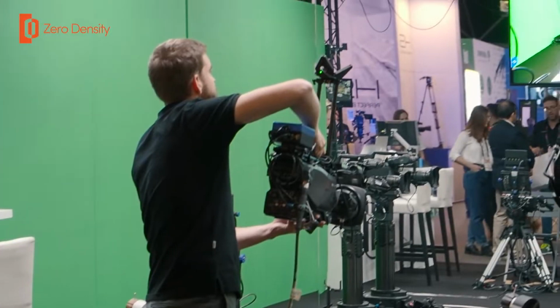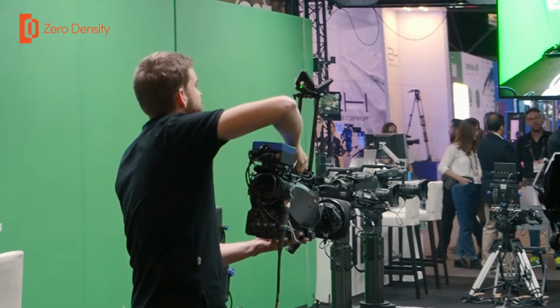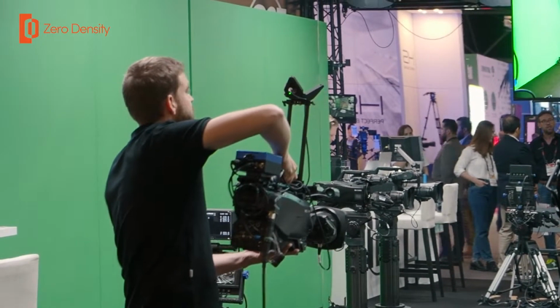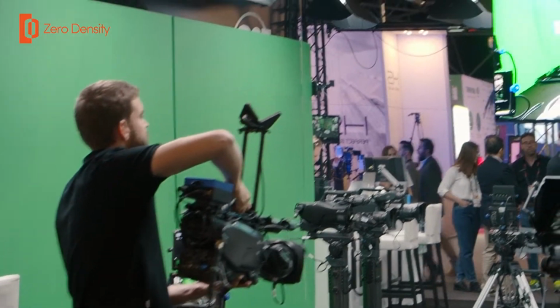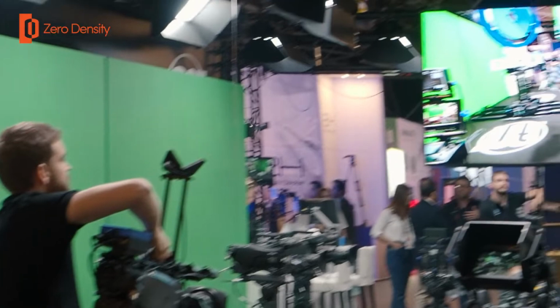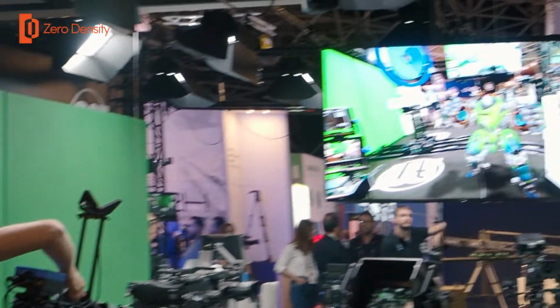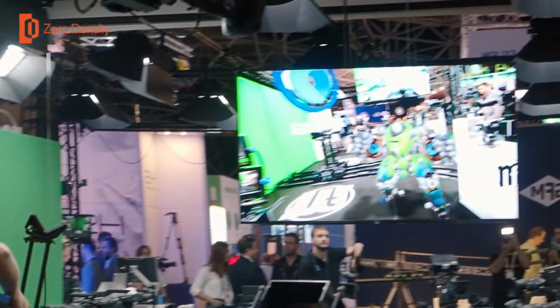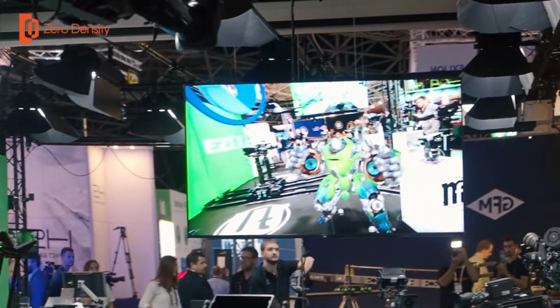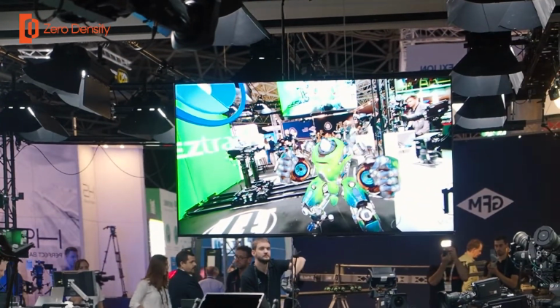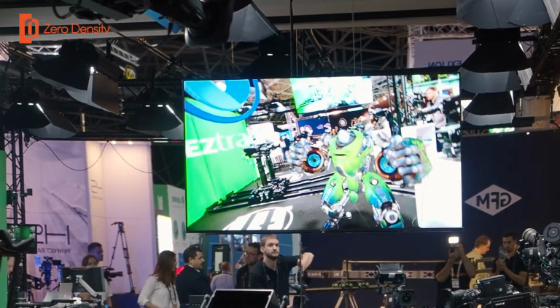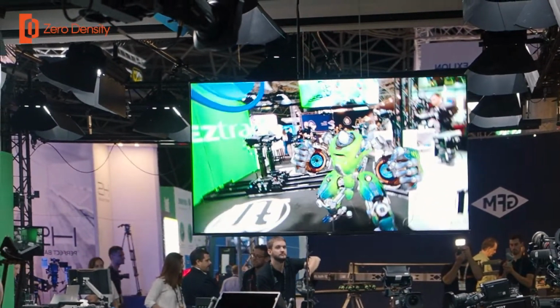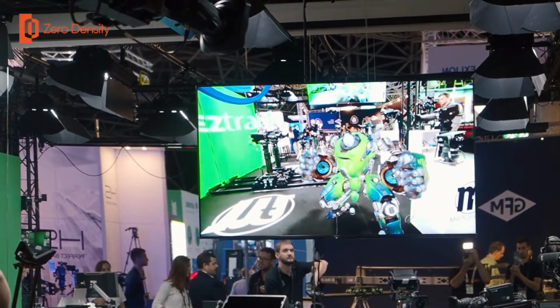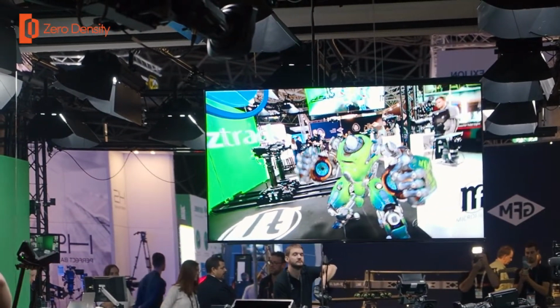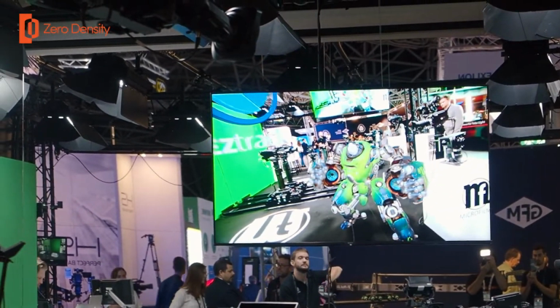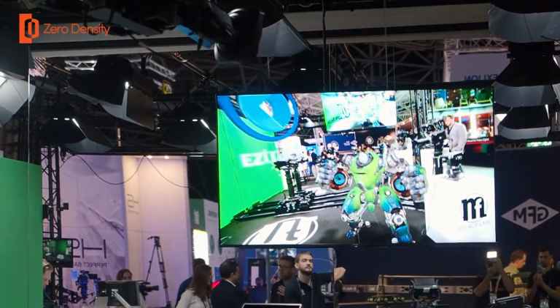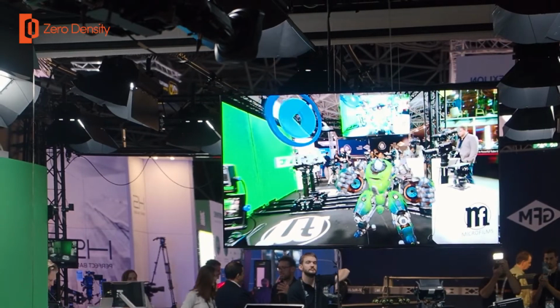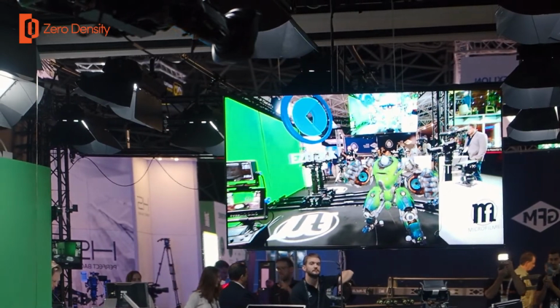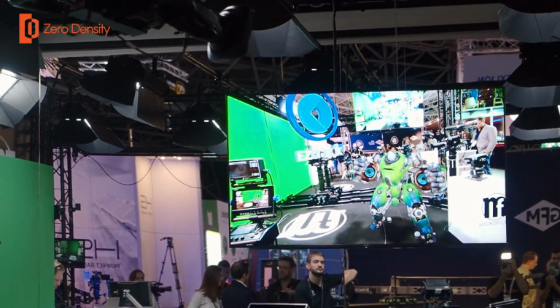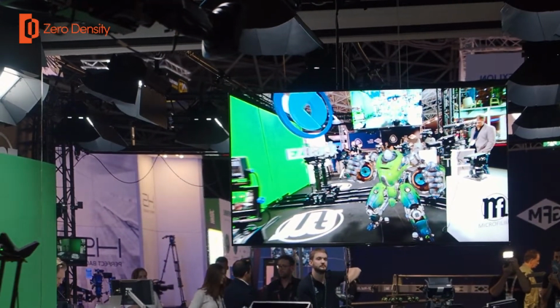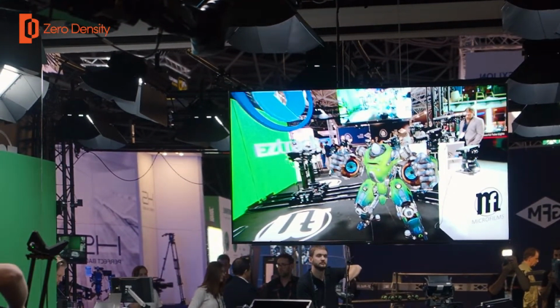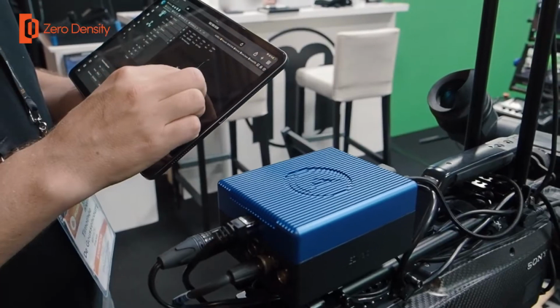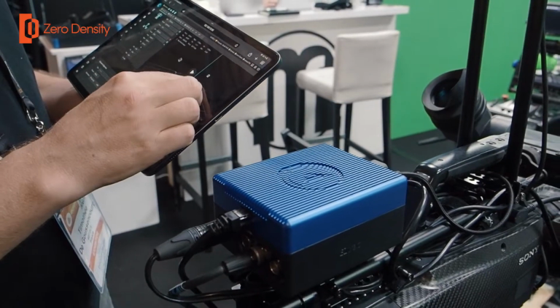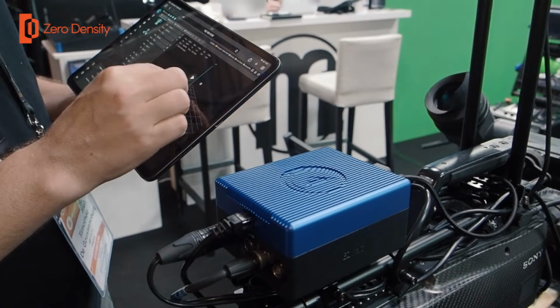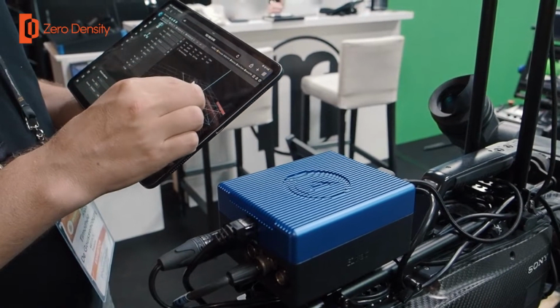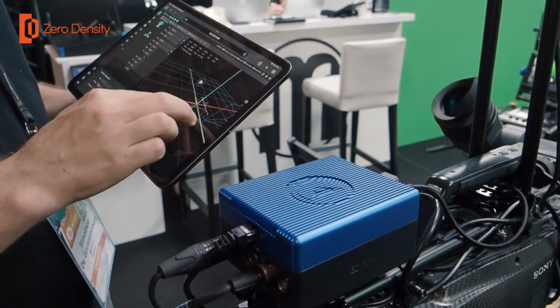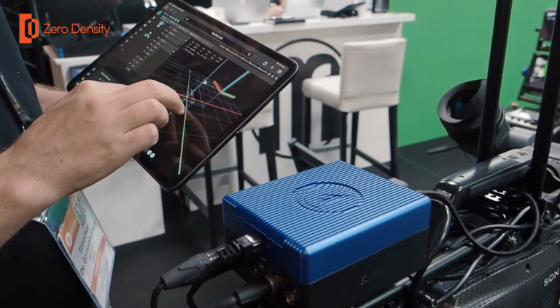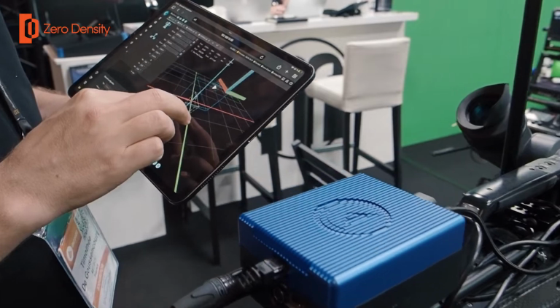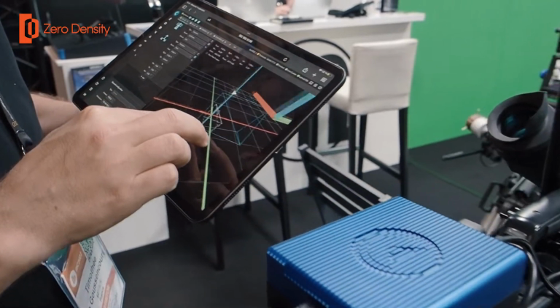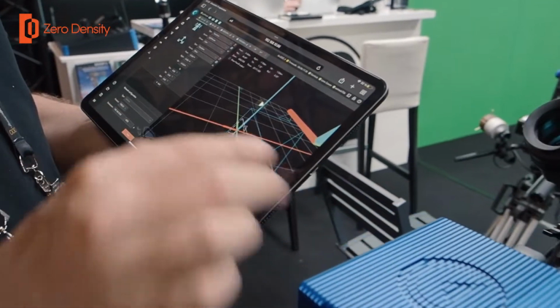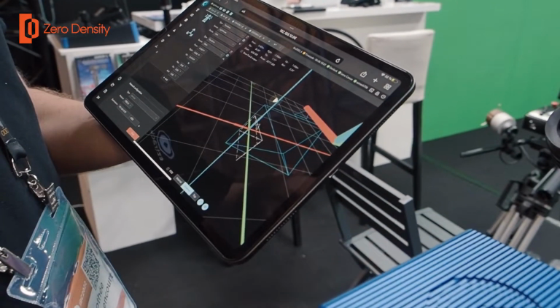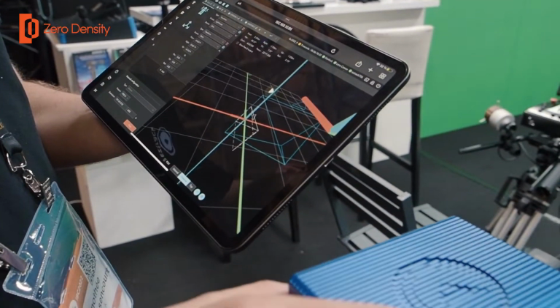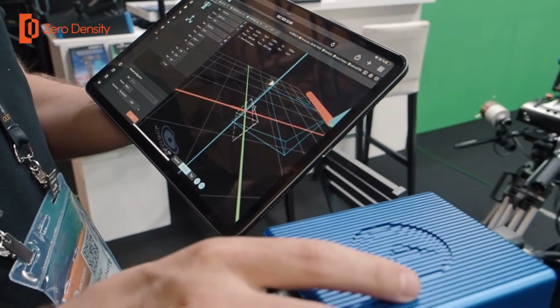On this booth we also demonstrate EasyTrack — our tracking solution for handheld cameras especially. It's all about web app technology, so I can use my iPad to check everything about the tracking and set up the camera system.